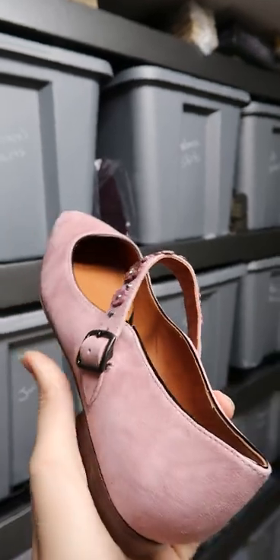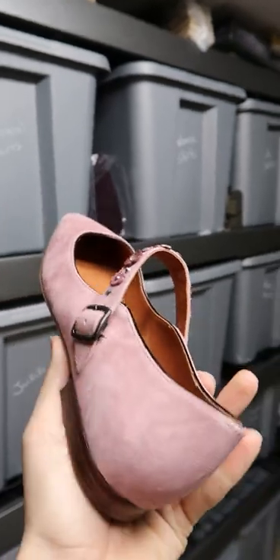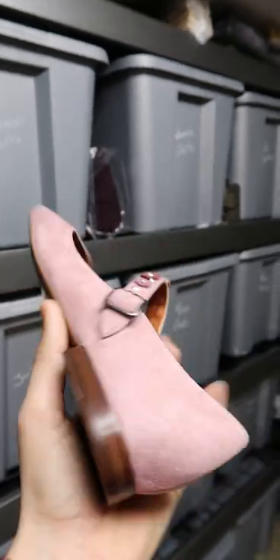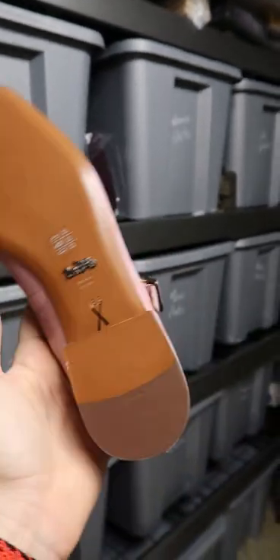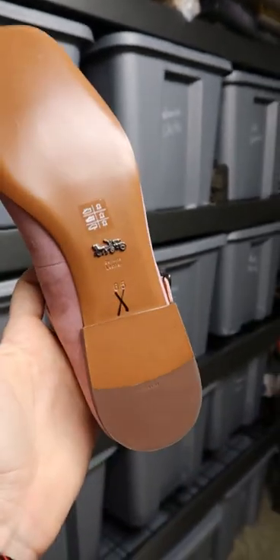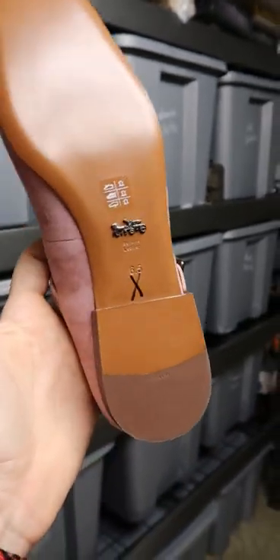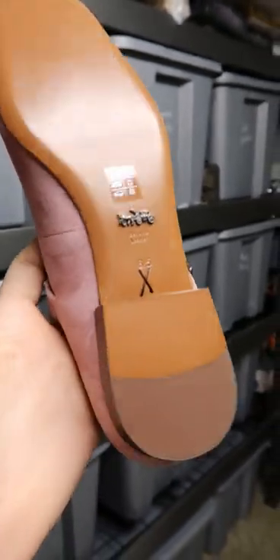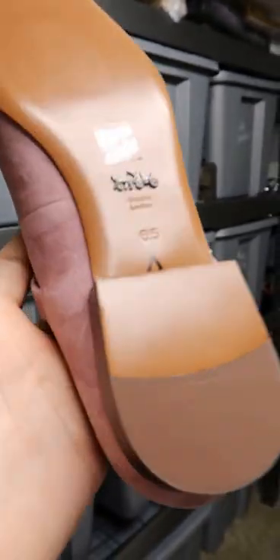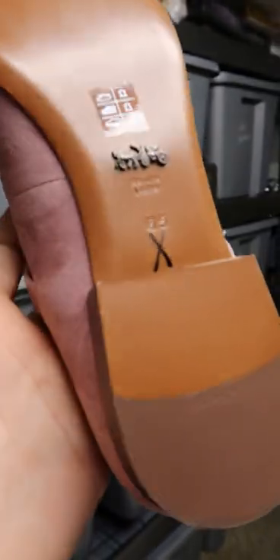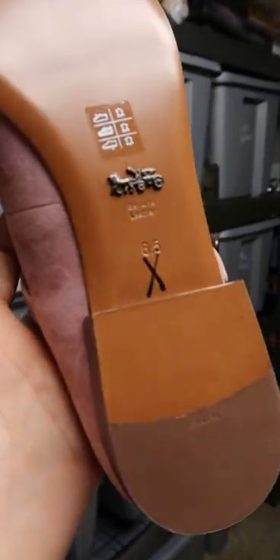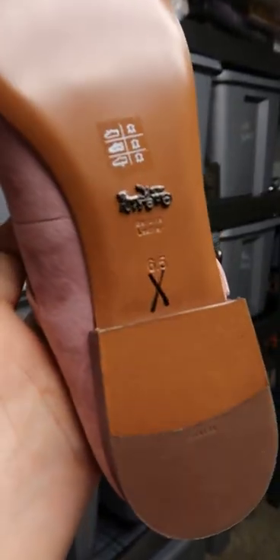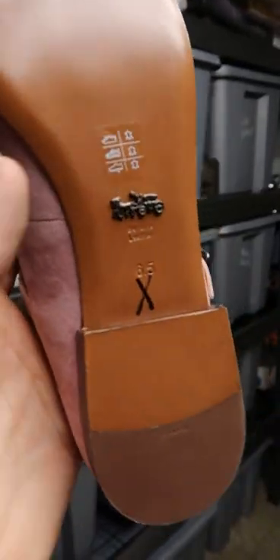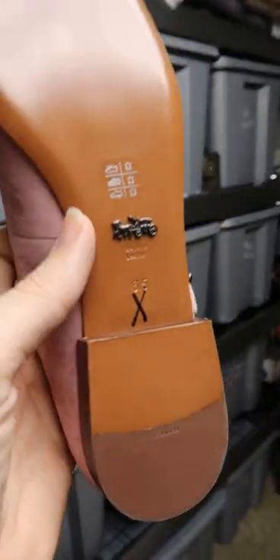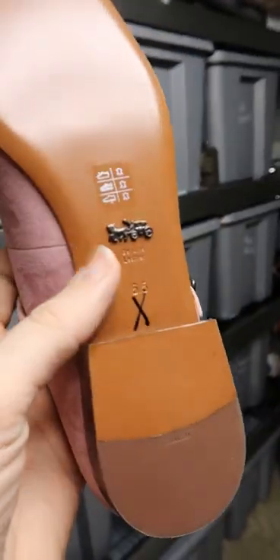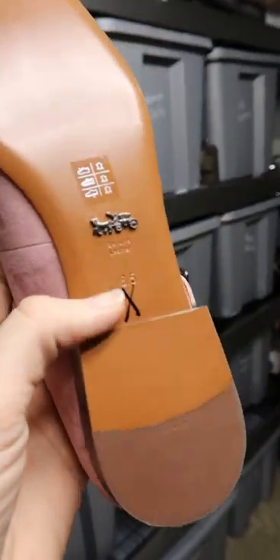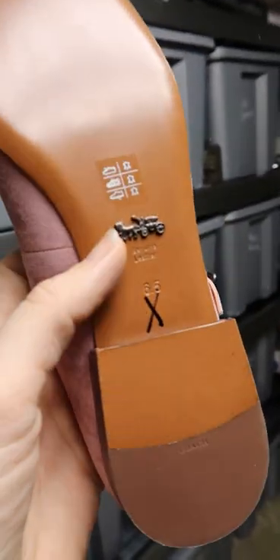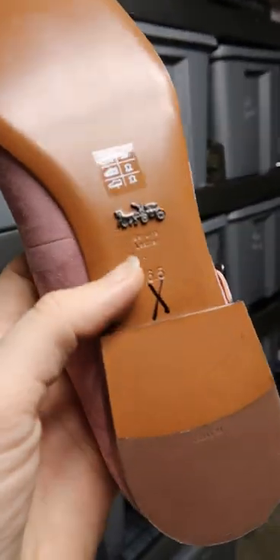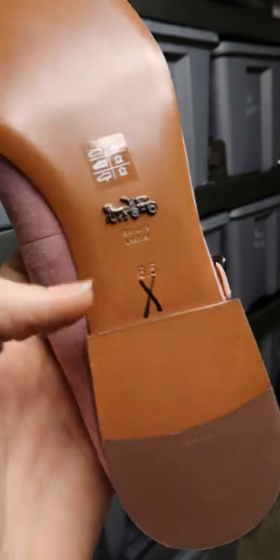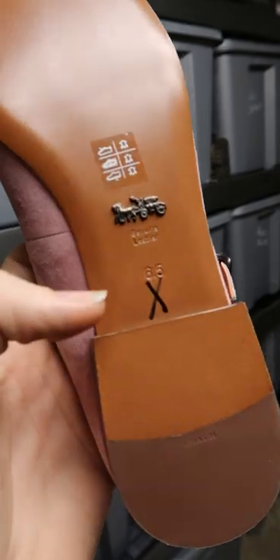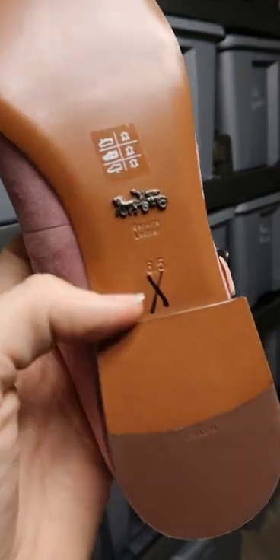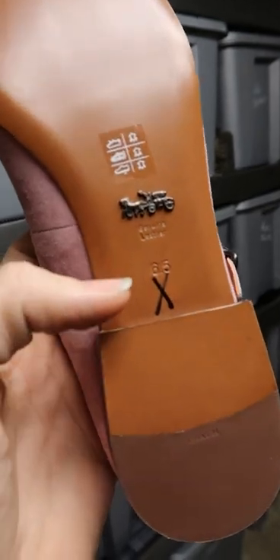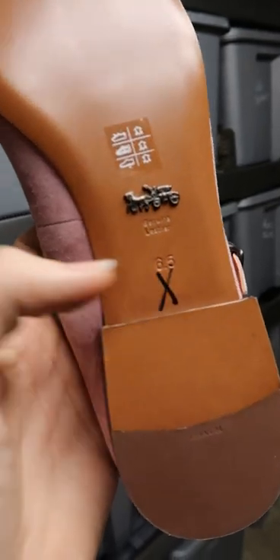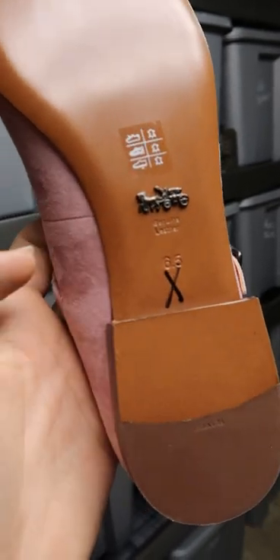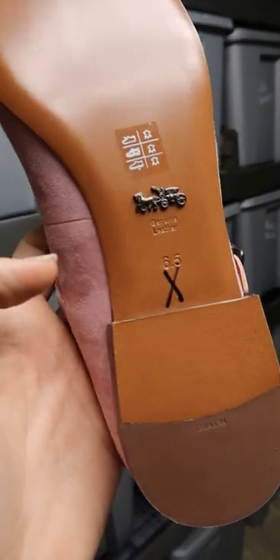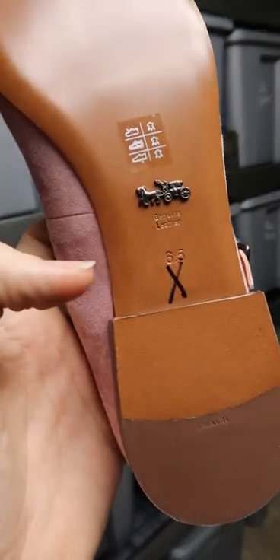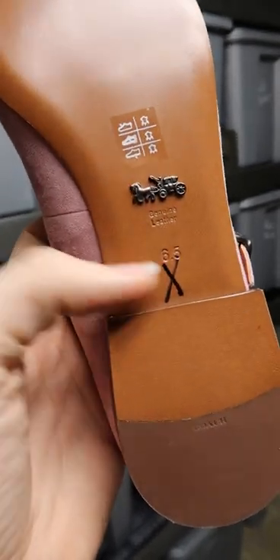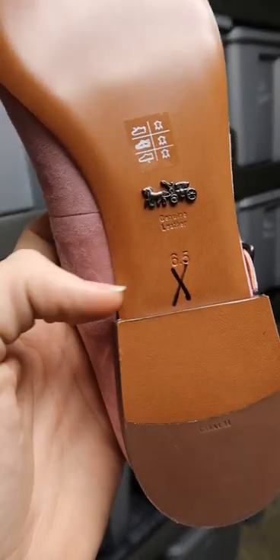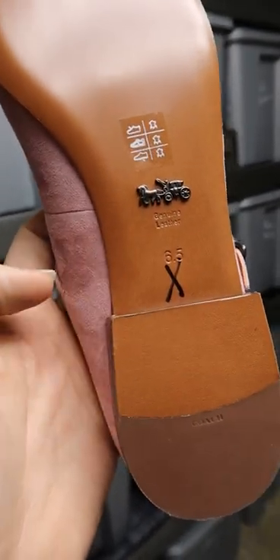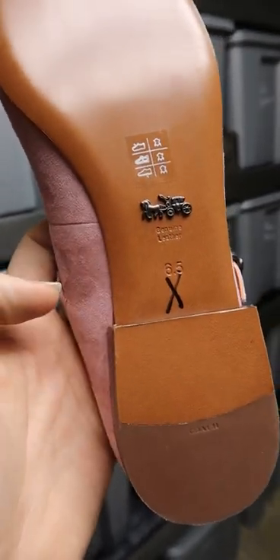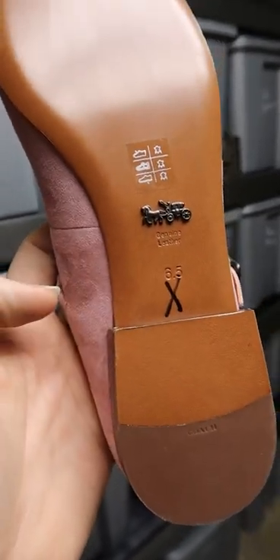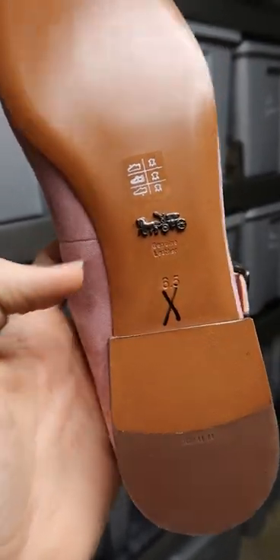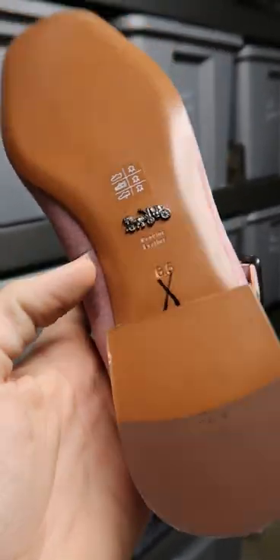Occasionally I come up against Sharpie on a shoe that I just cannot get off. These Coach leather bottoms are no match for that Sharpie and it will stay on there. All you will do is smudge it.